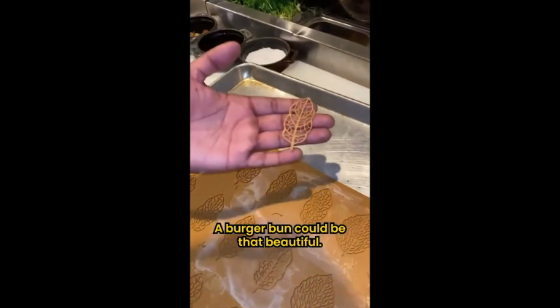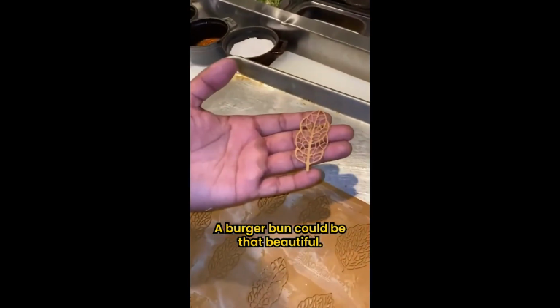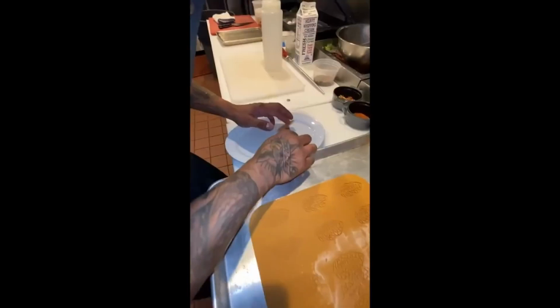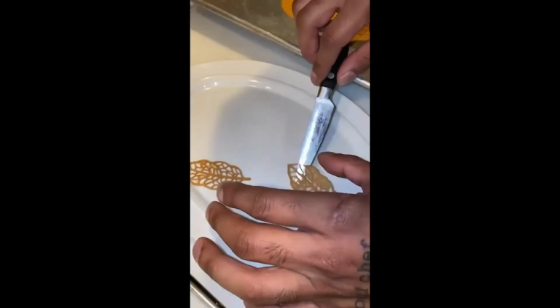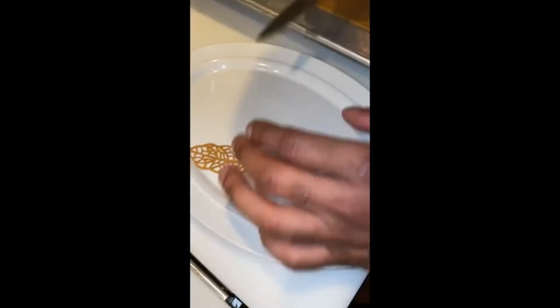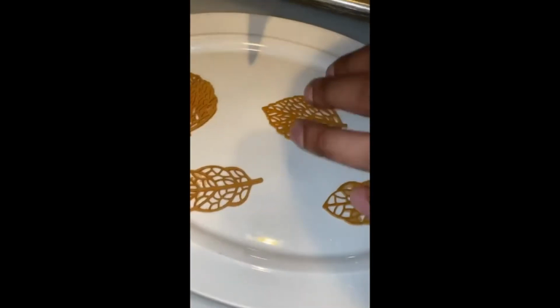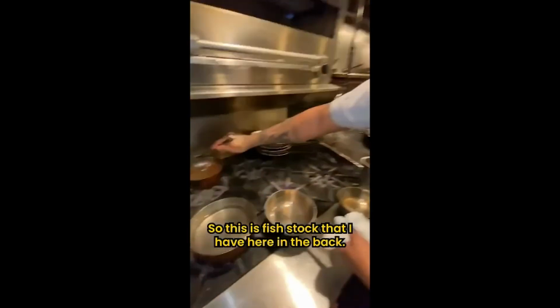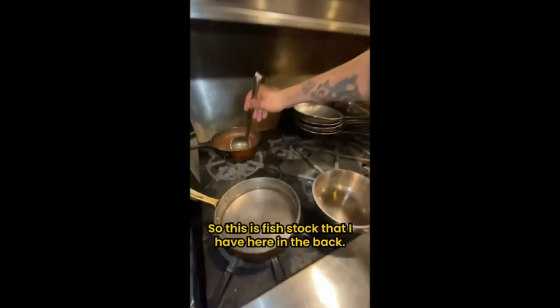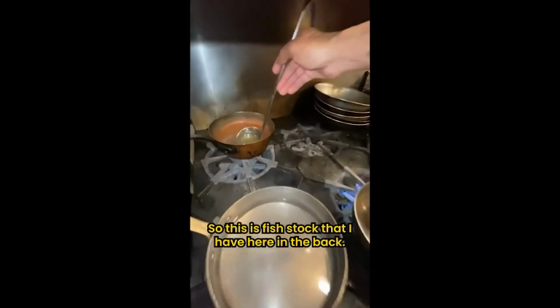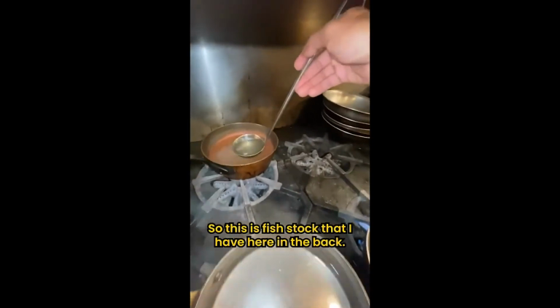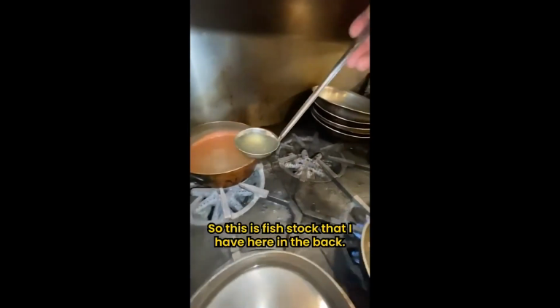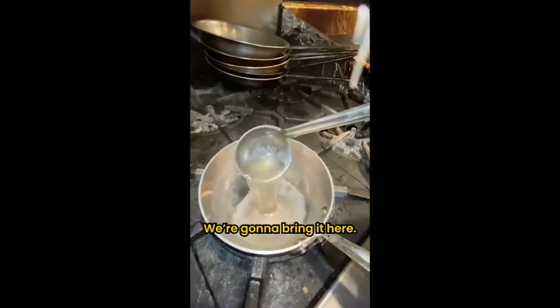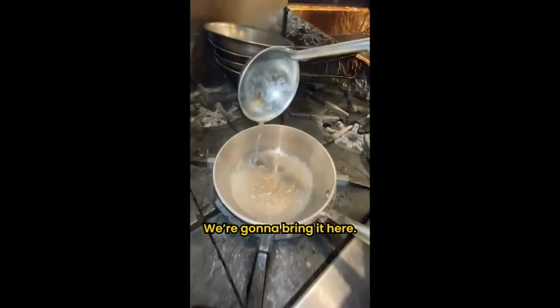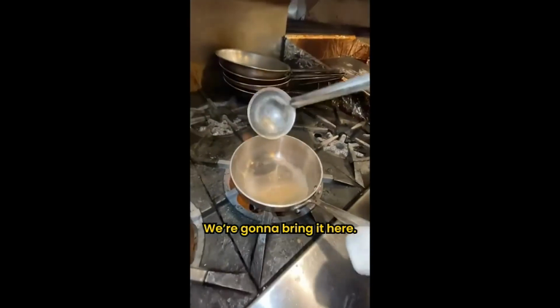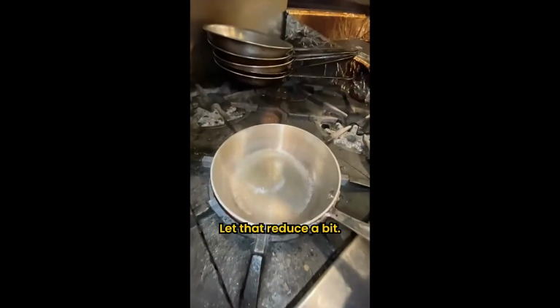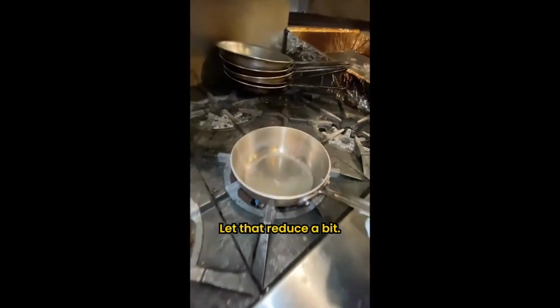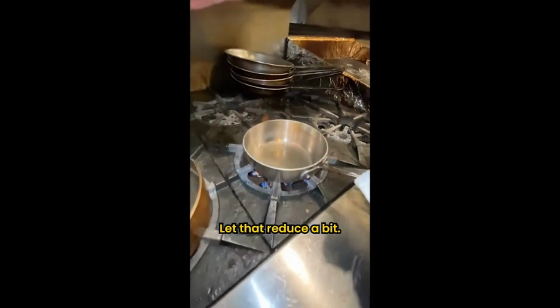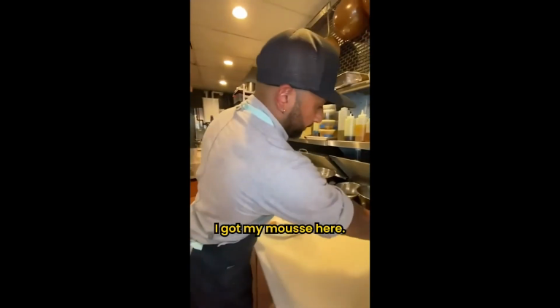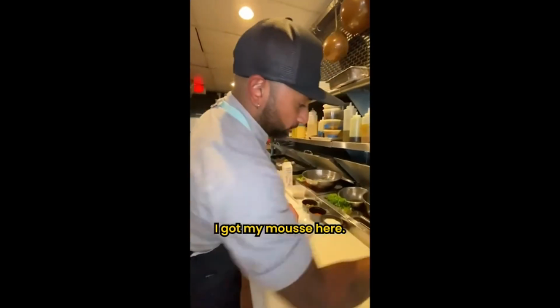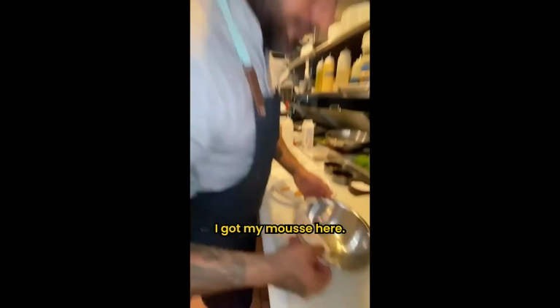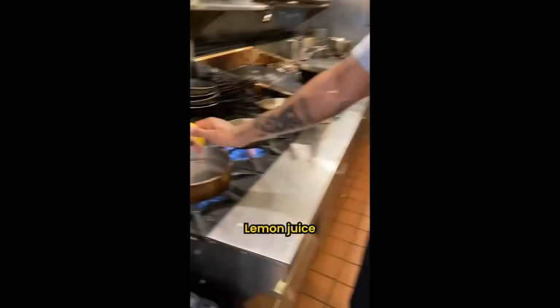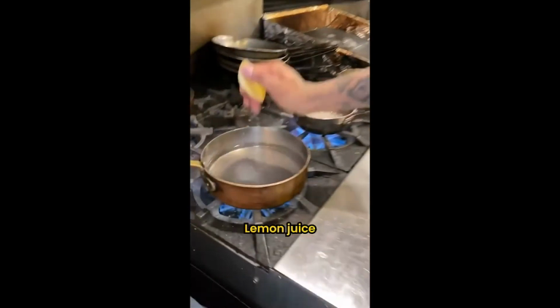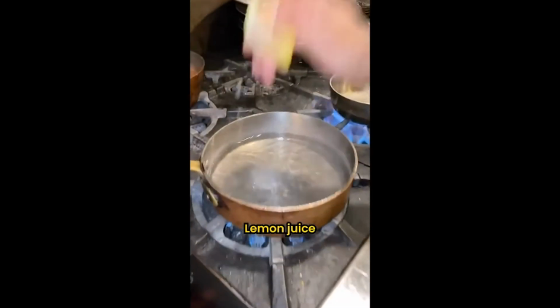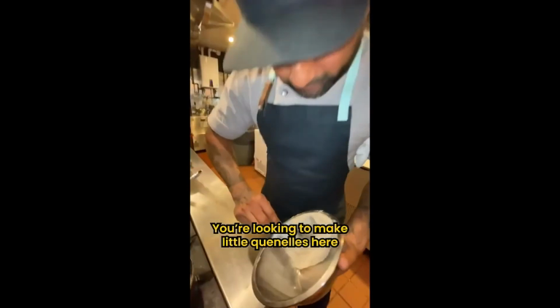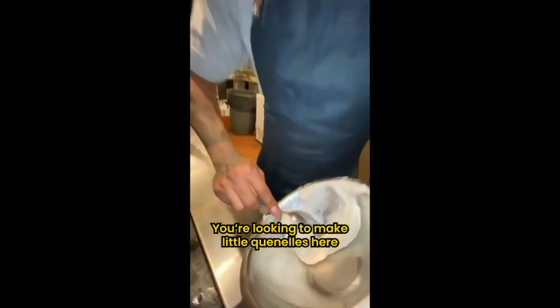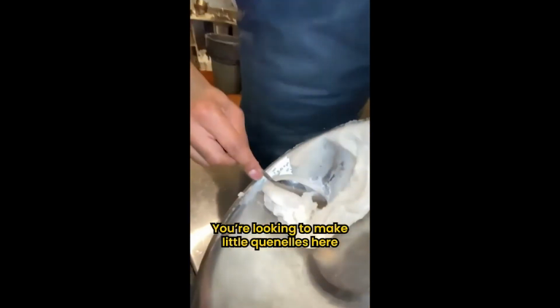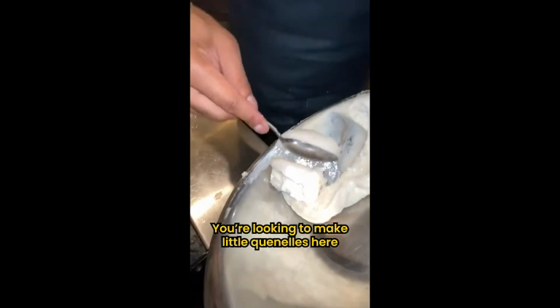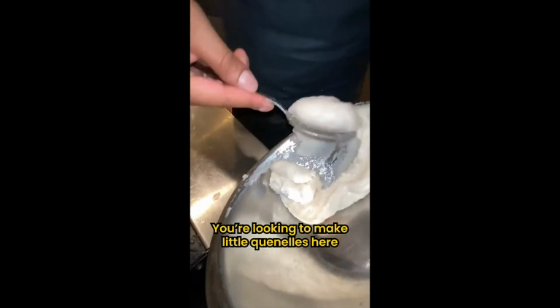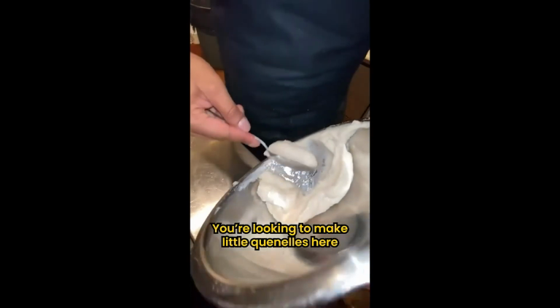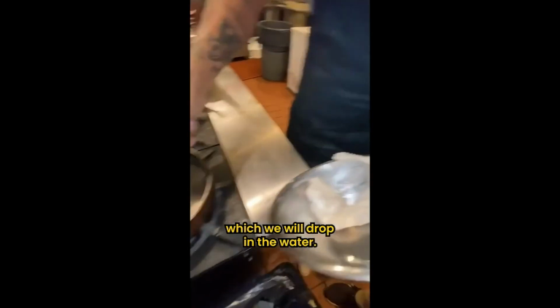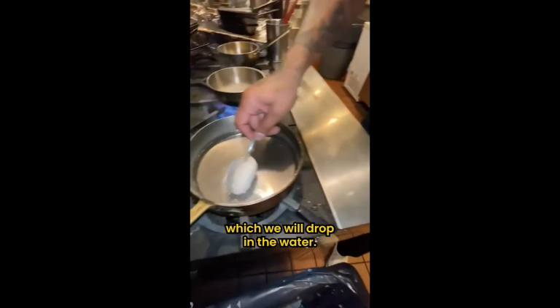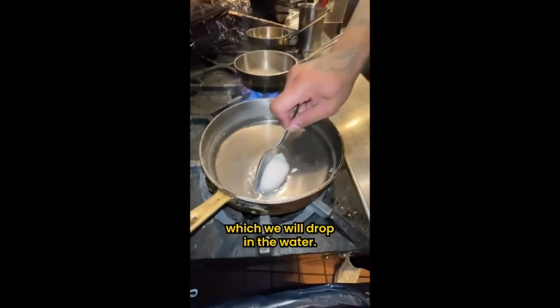This is fish stock that I have here in the back — bring it here, let that reduce a bit. I got my mousse here, lemon juice. We're looking to make little canals here, which we will drop in the water.